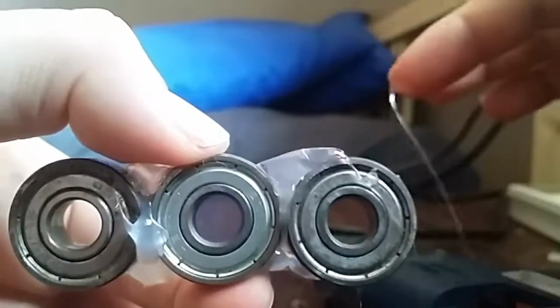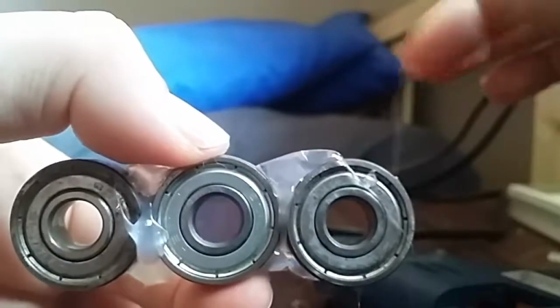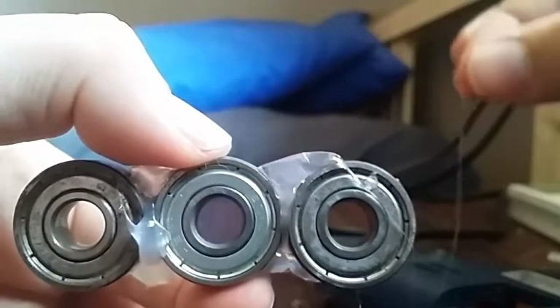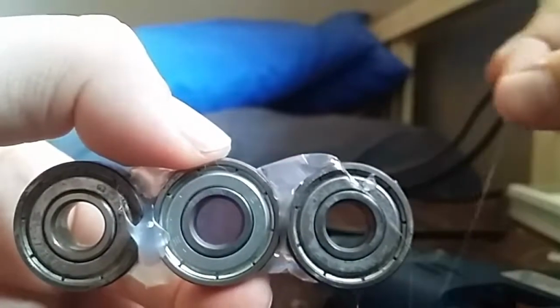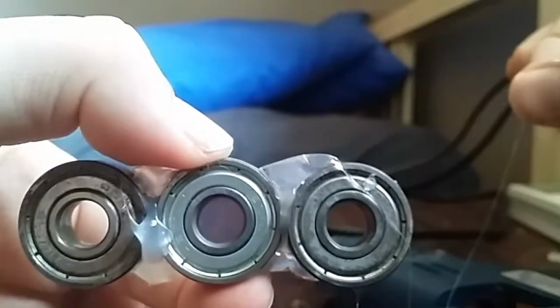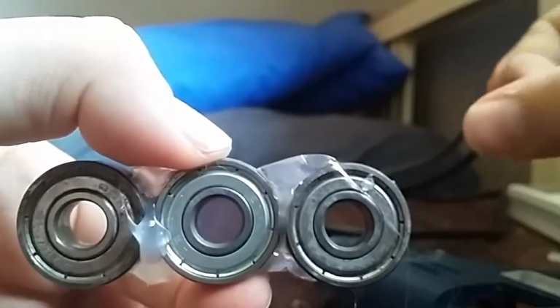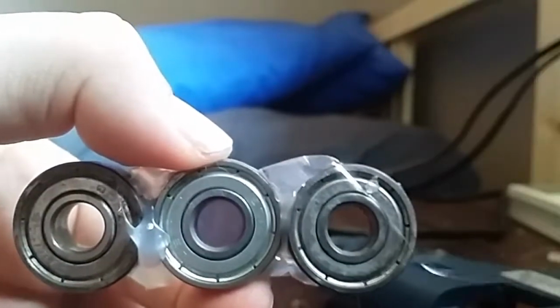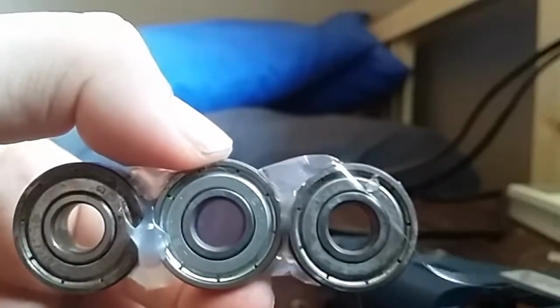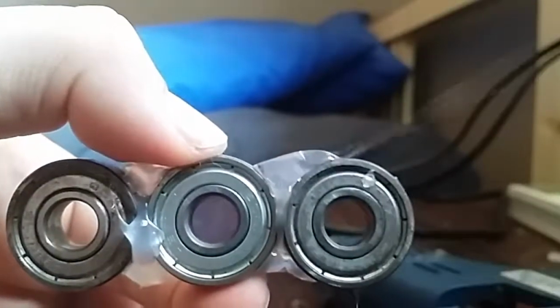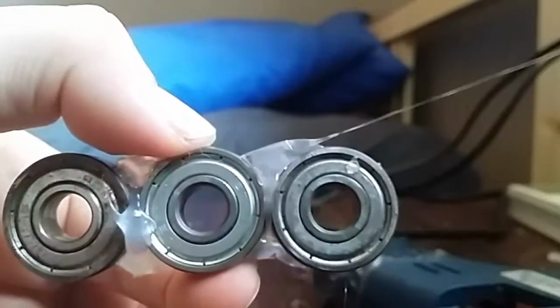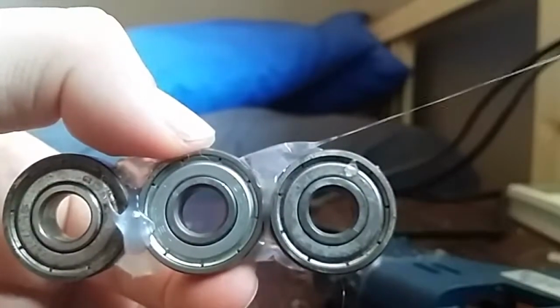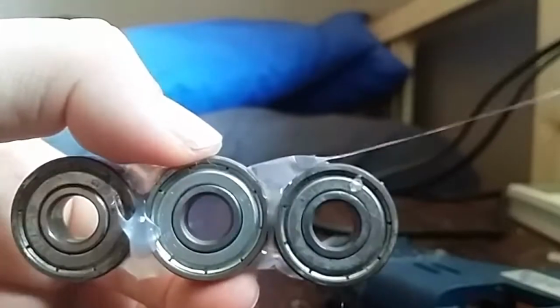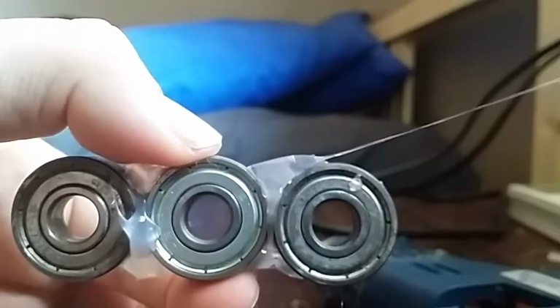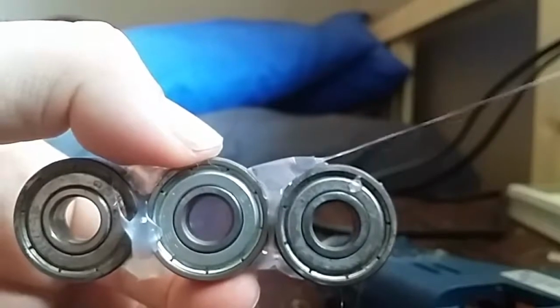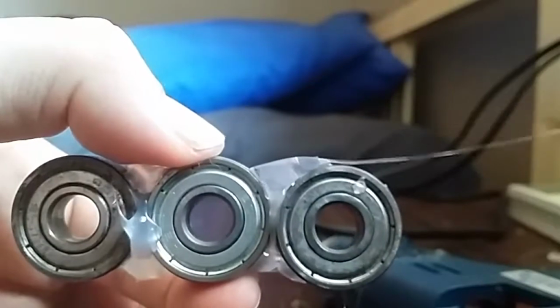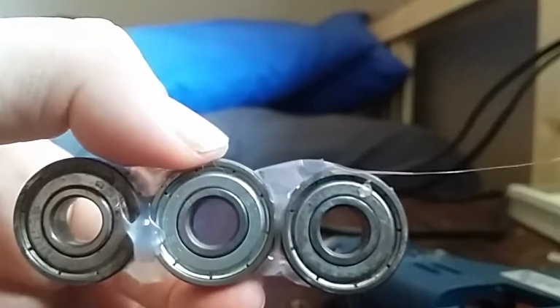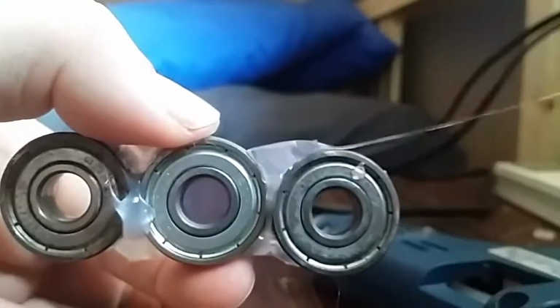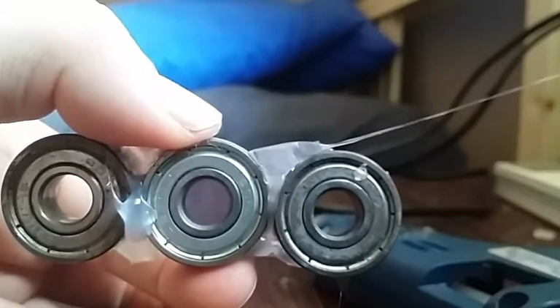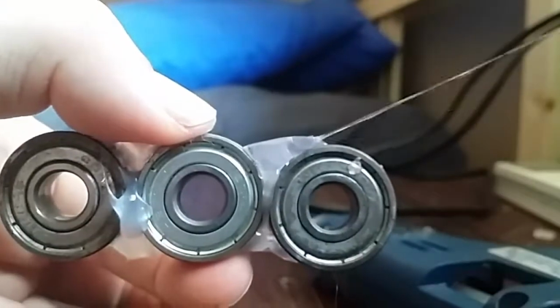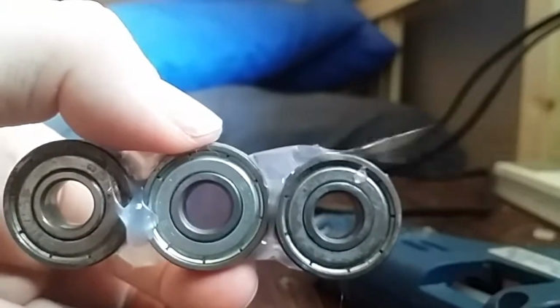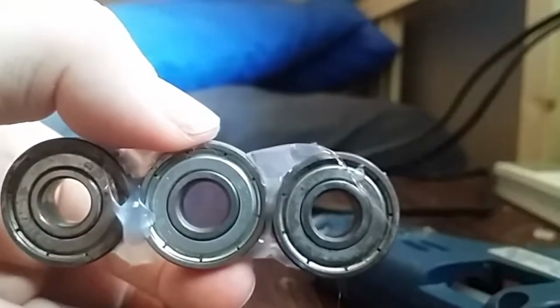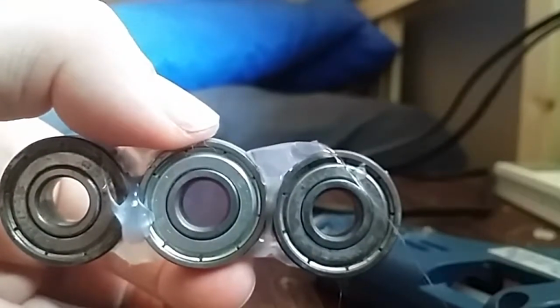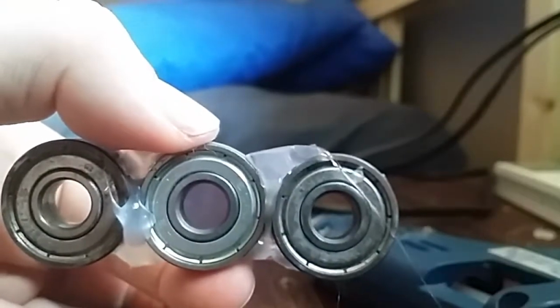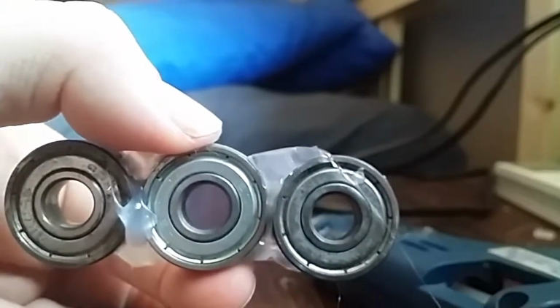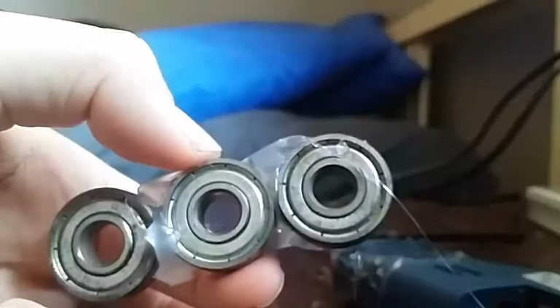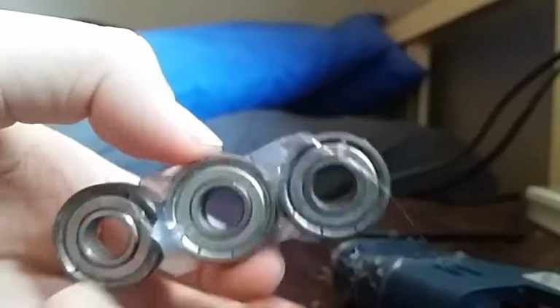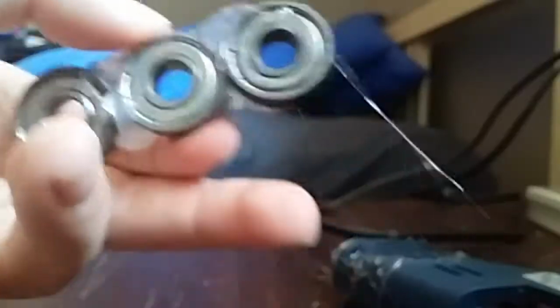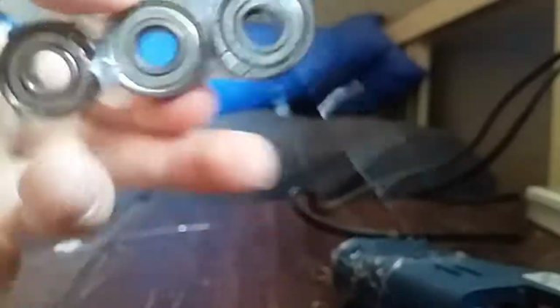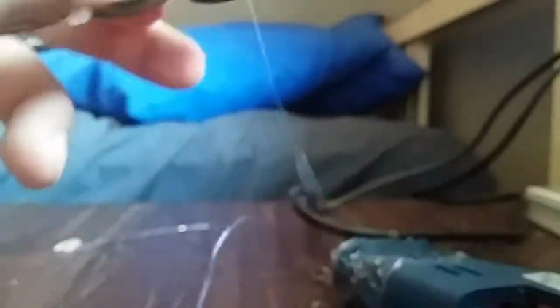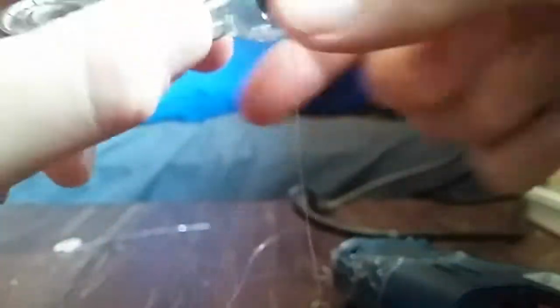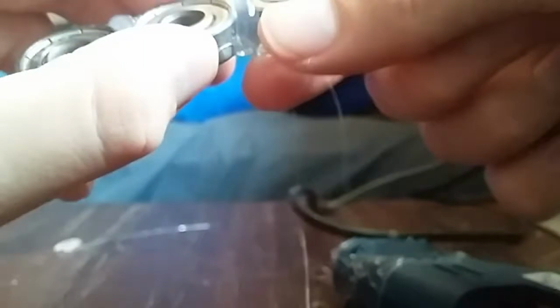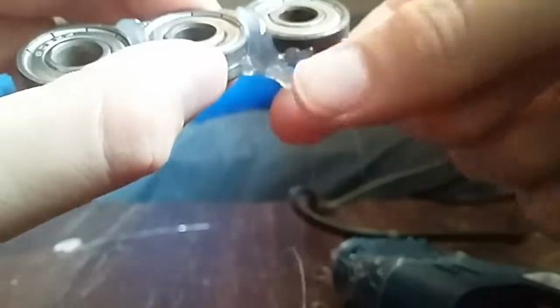Oh, it's on my finger! It's on my phone. Okay, it's finally dried.